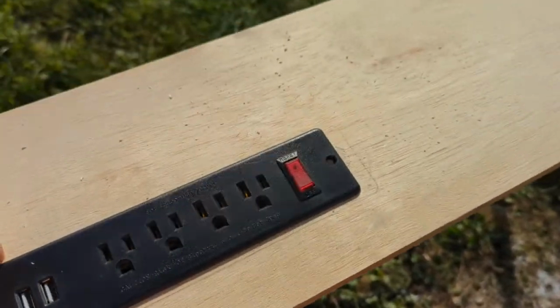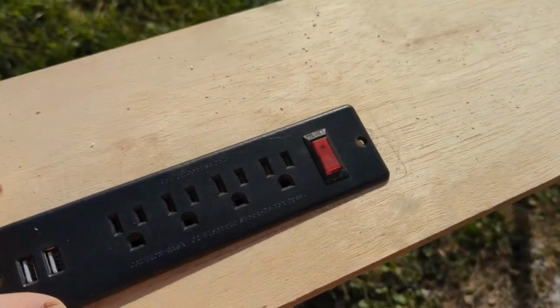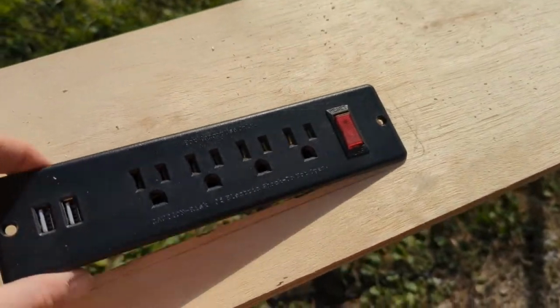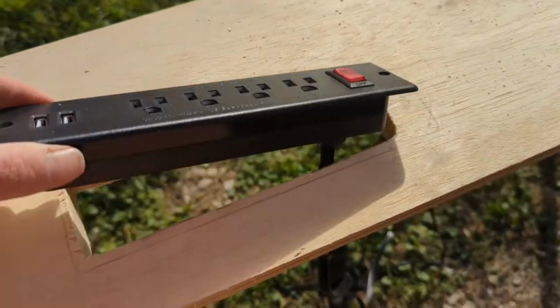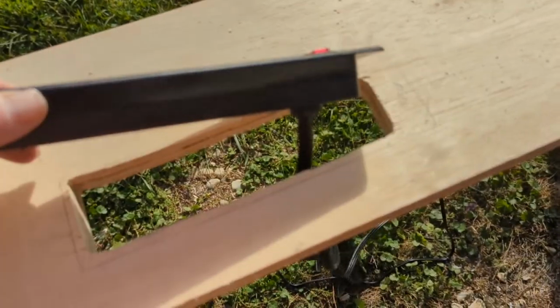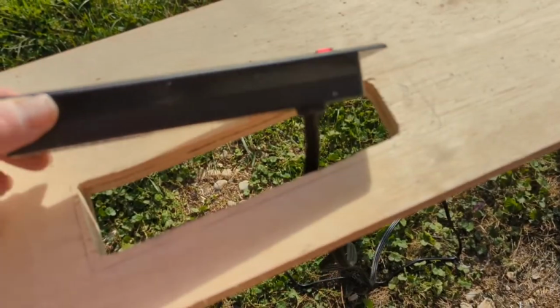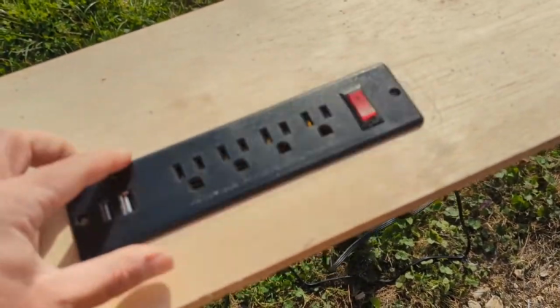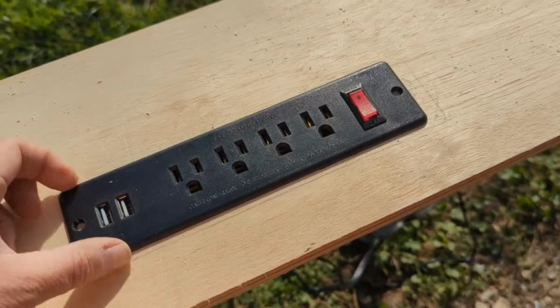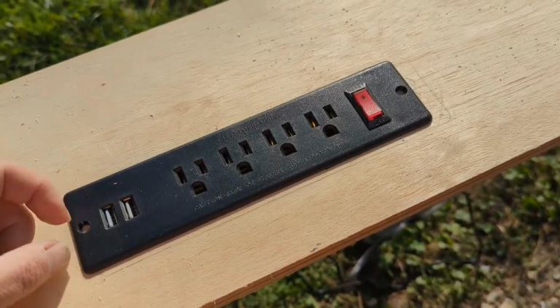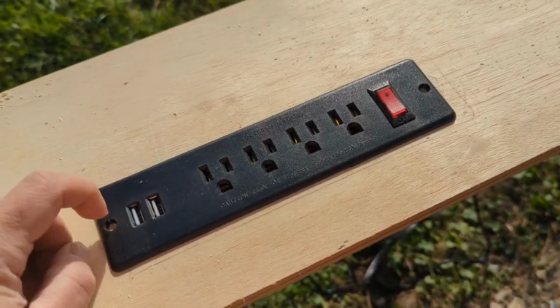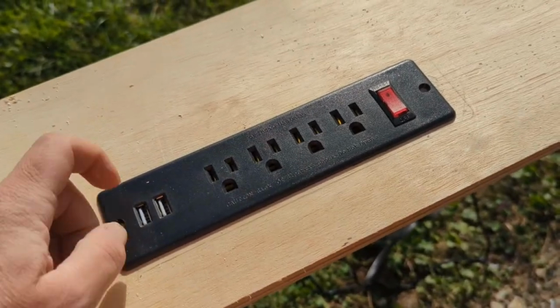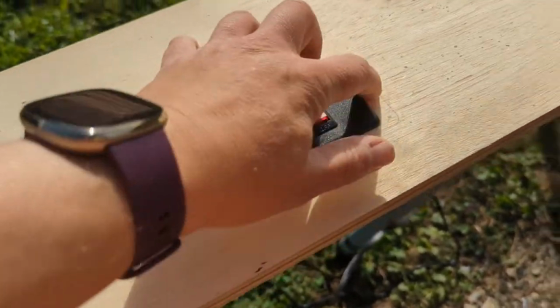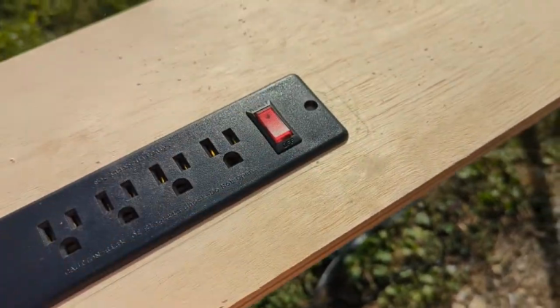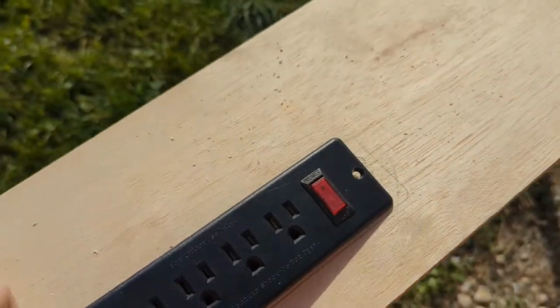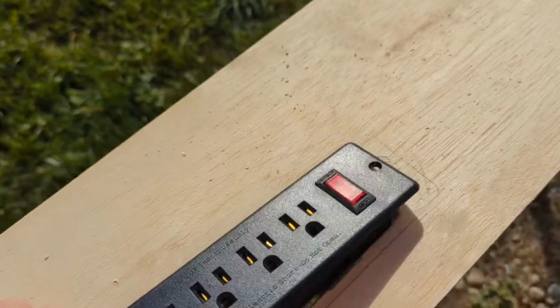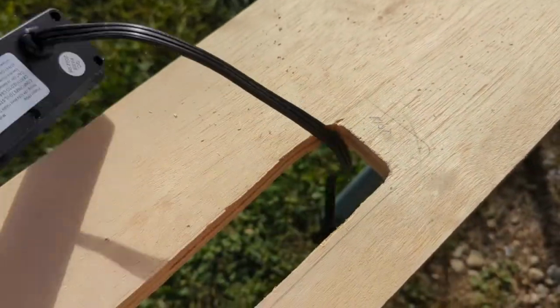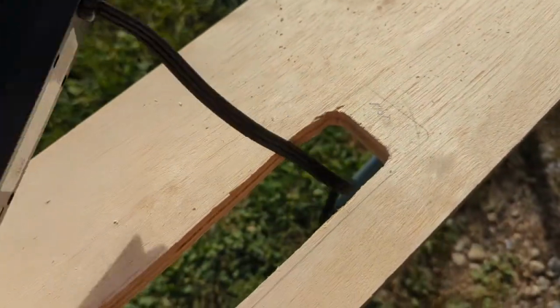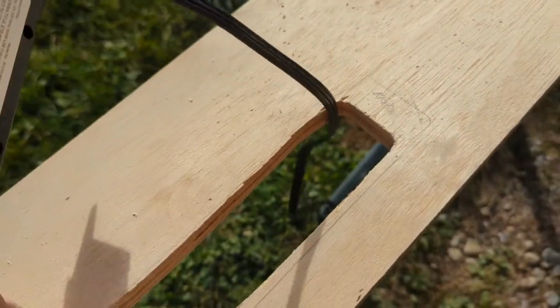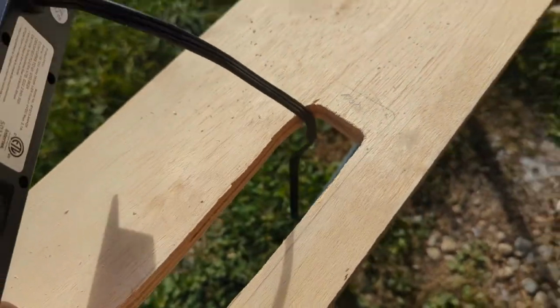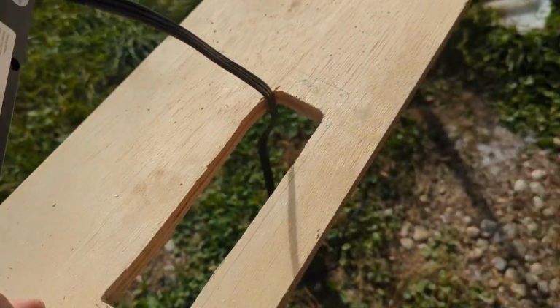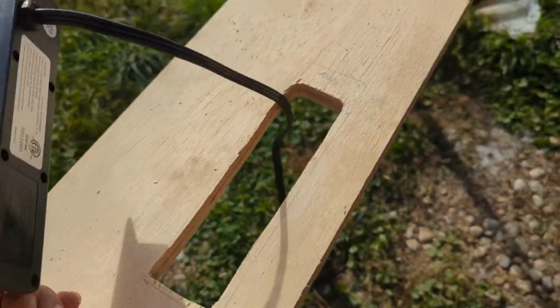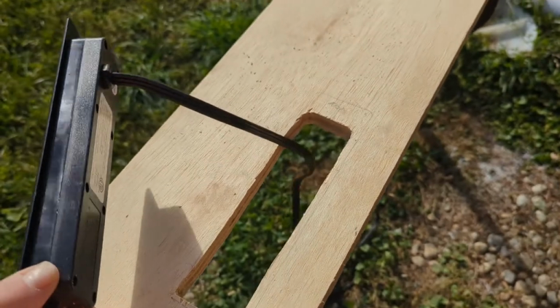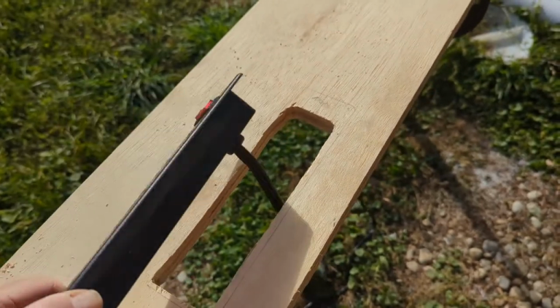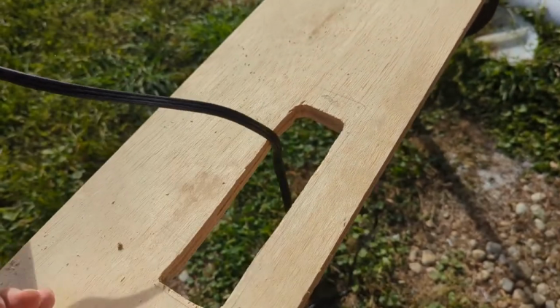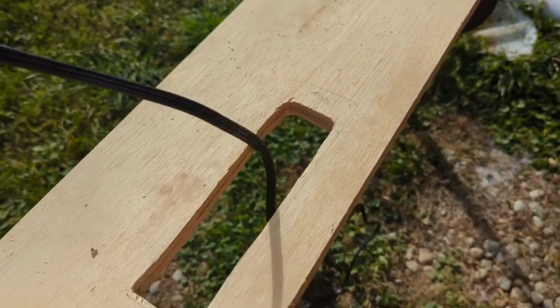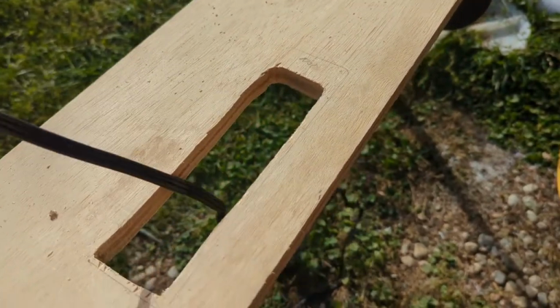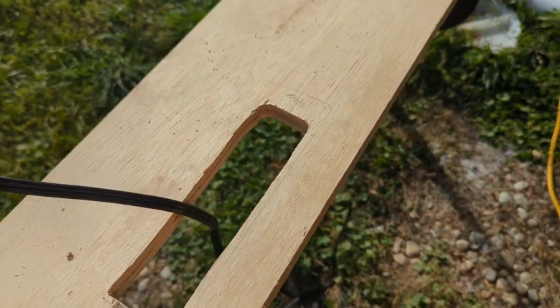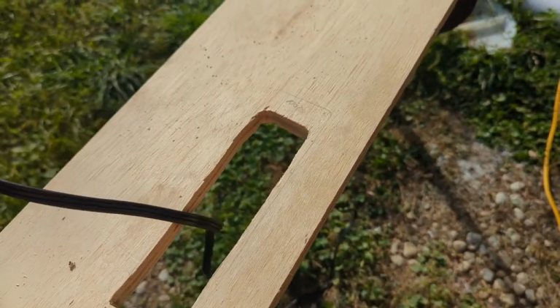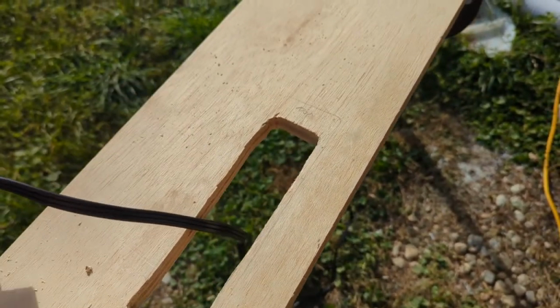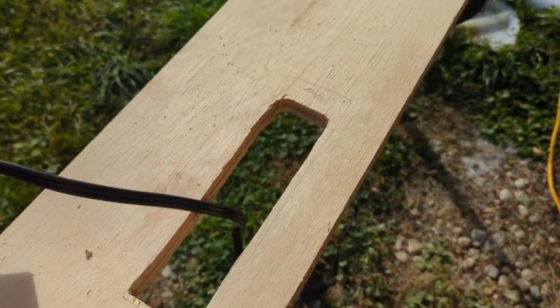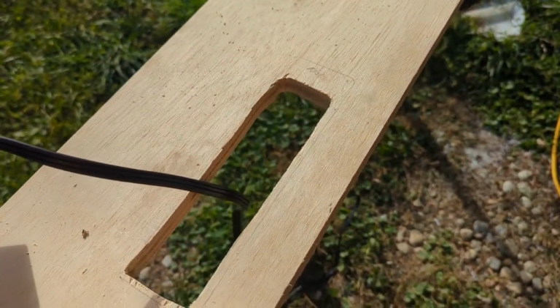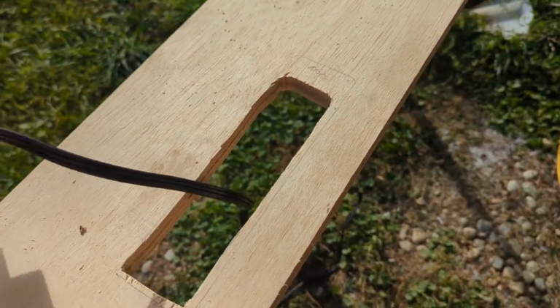As you can see this fits in here and it fits right on top so I can screw it in here and here. But I'm going to take it out for now because I need to make the legs, attach it, sand everything down, and then finish it.